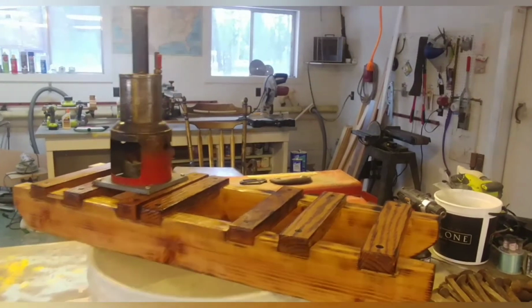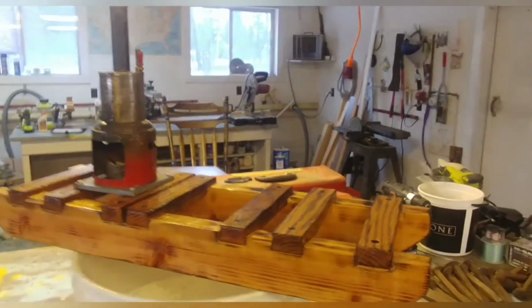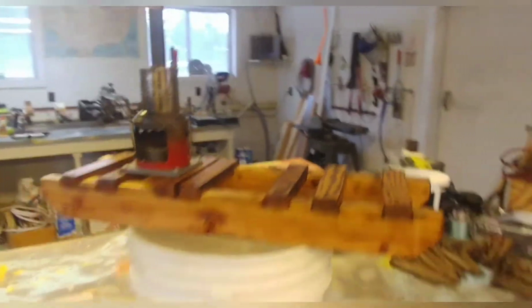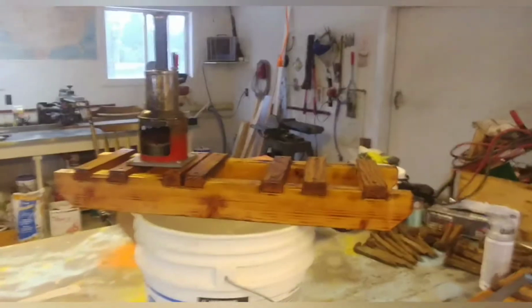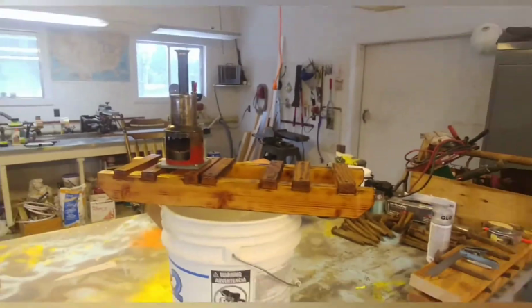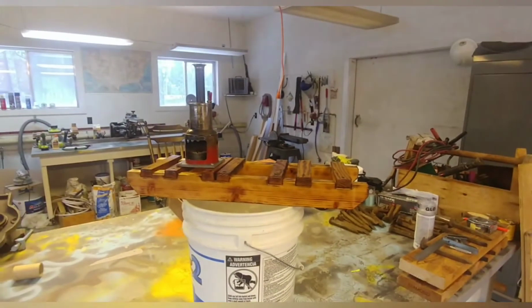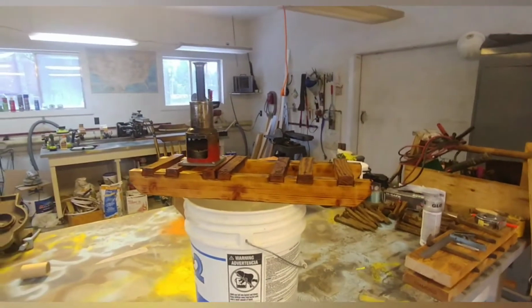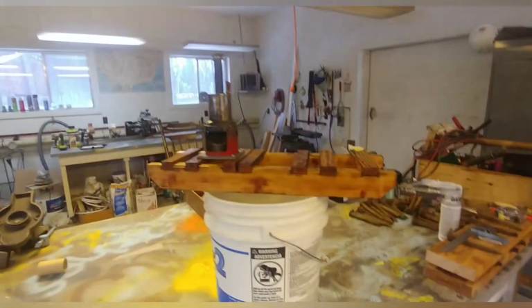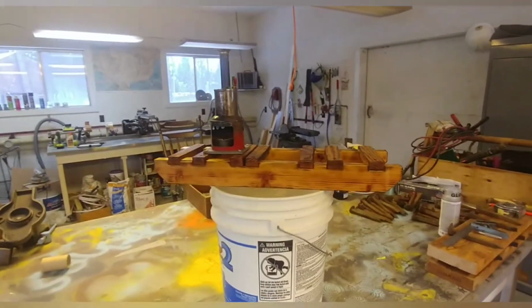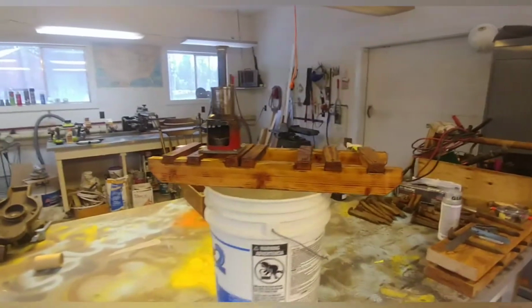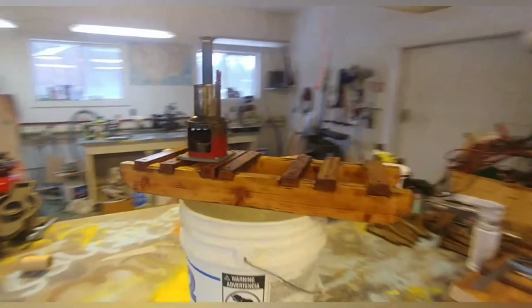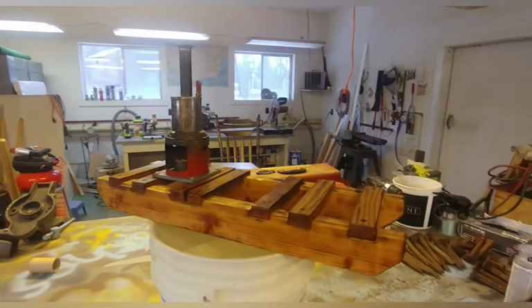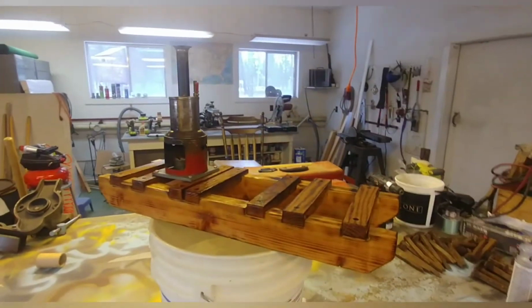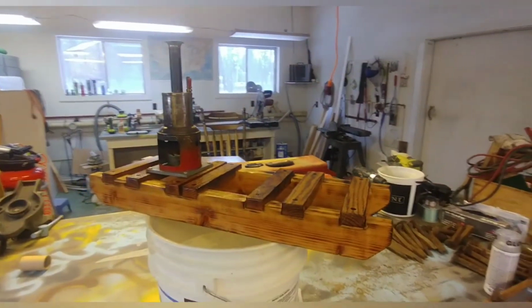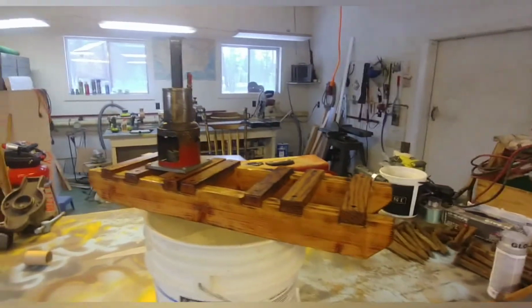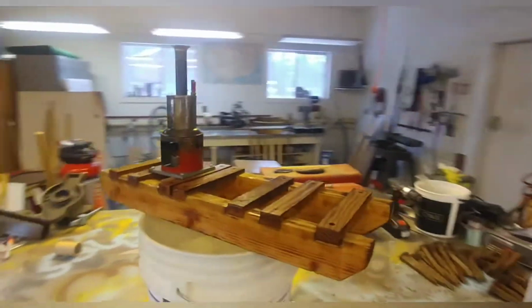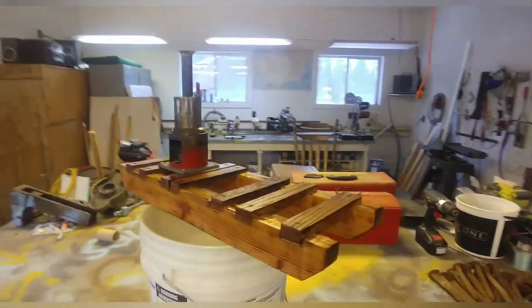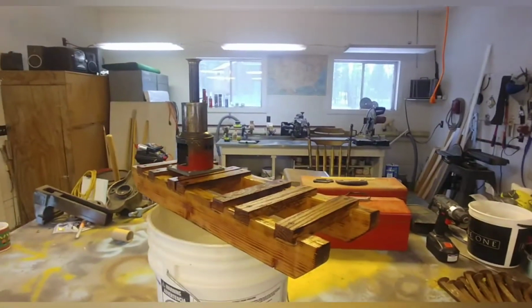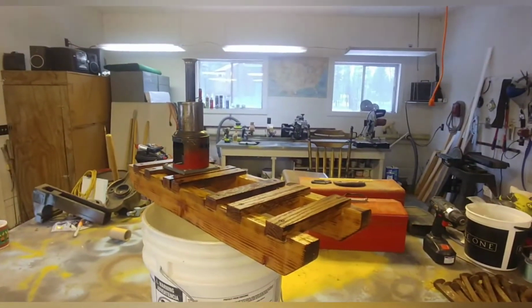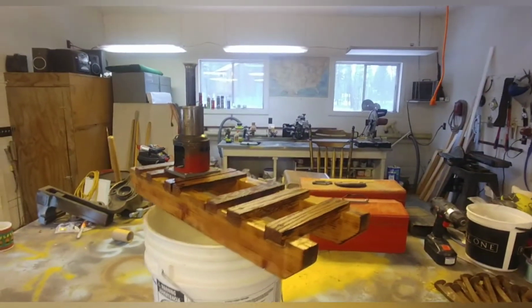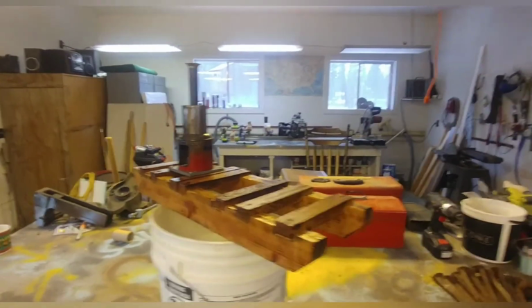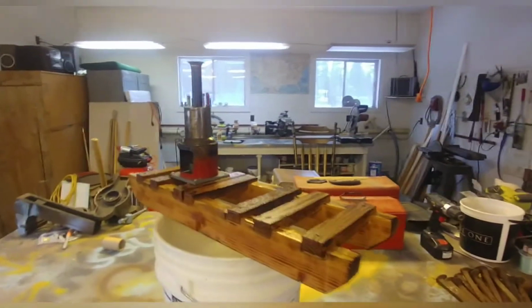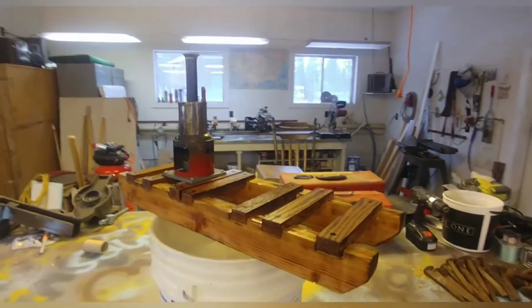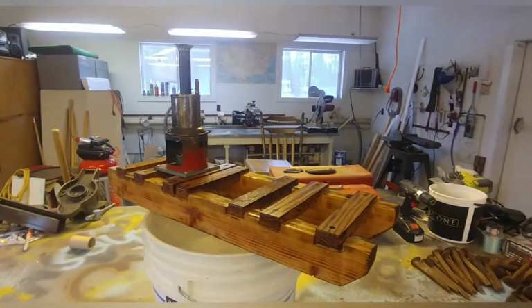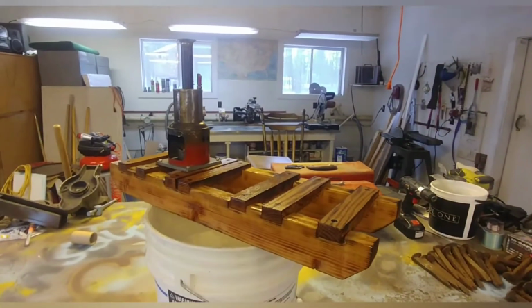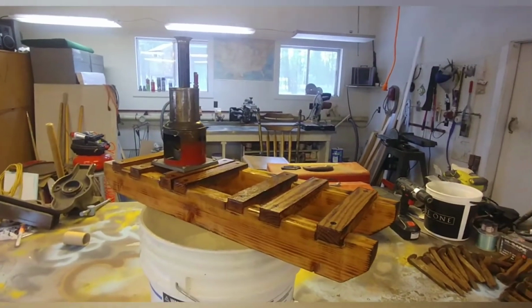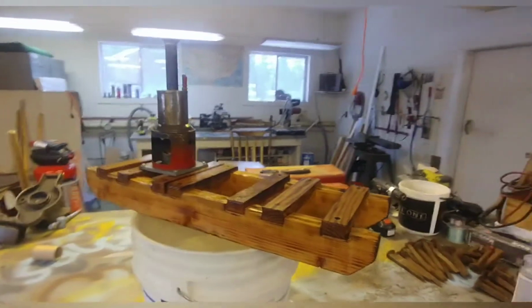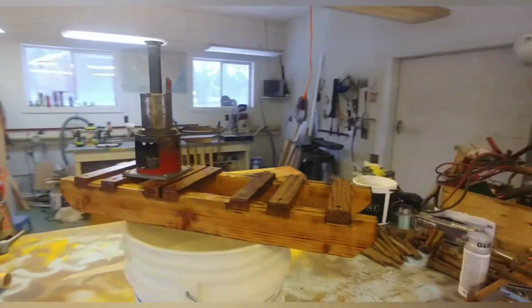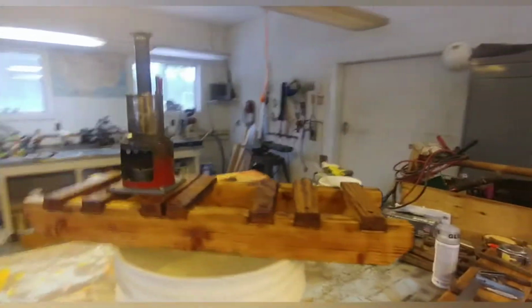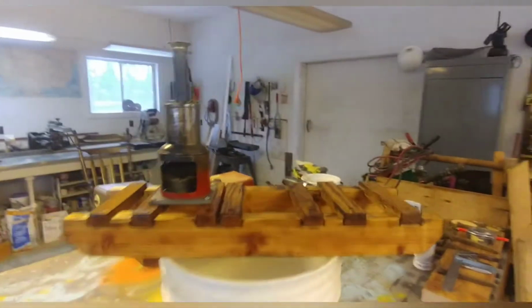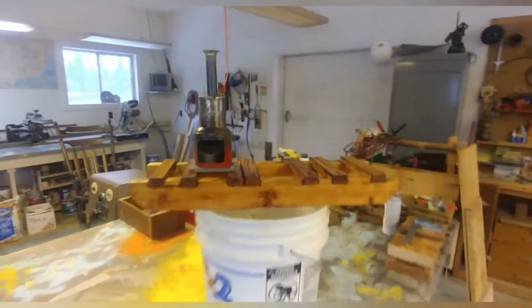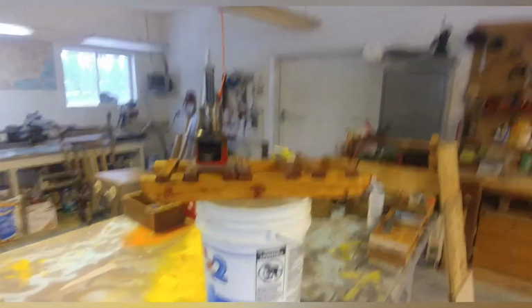Hey, what's going on YouTube. This is a model I'm making with my dad over Christmas break. I took a week off for Christmas and my dad lives in Spokane, so I'm out here with him.